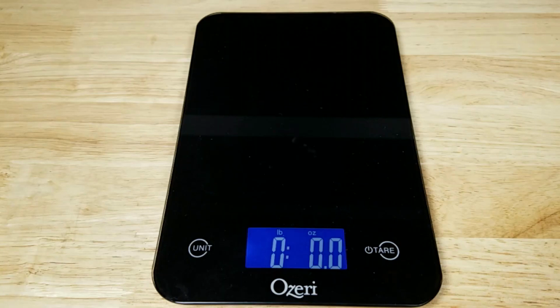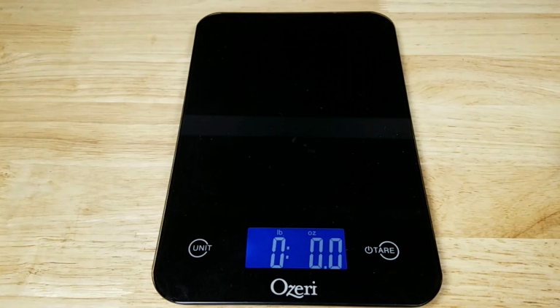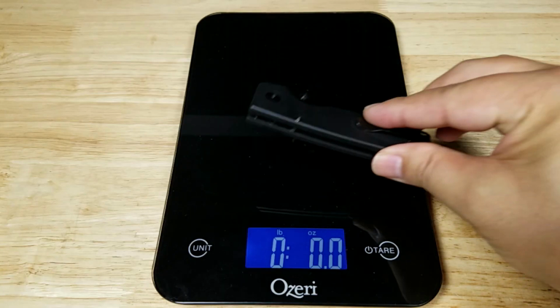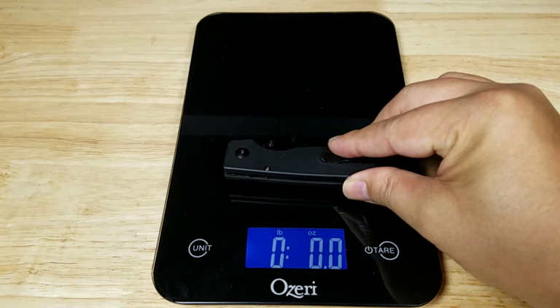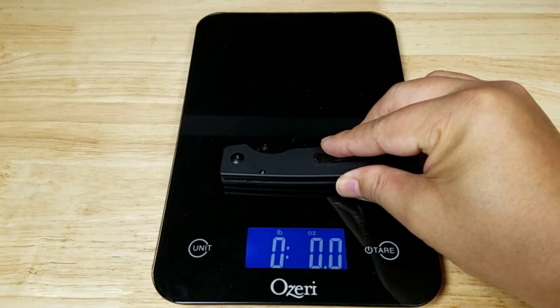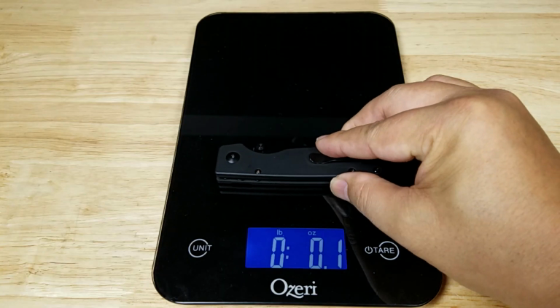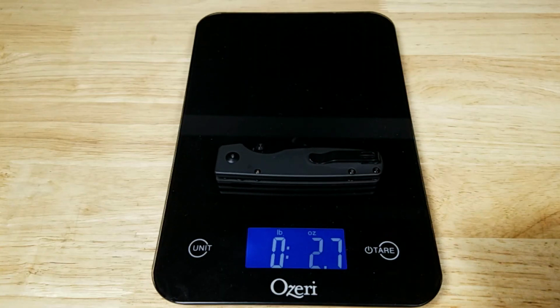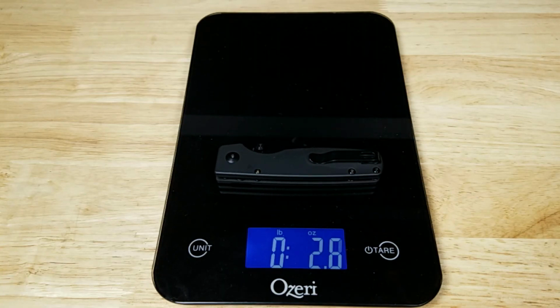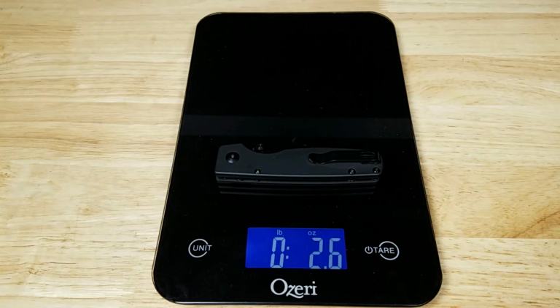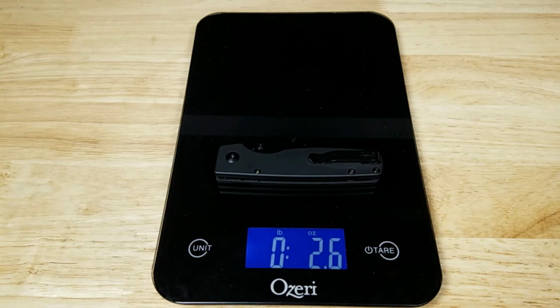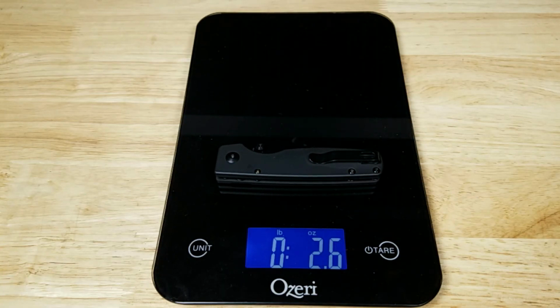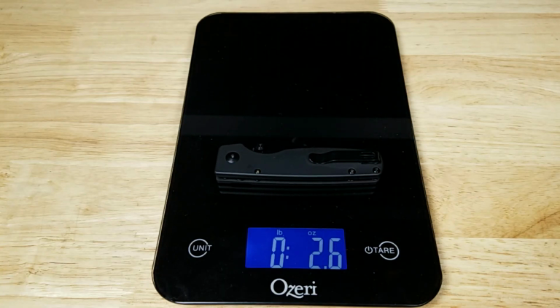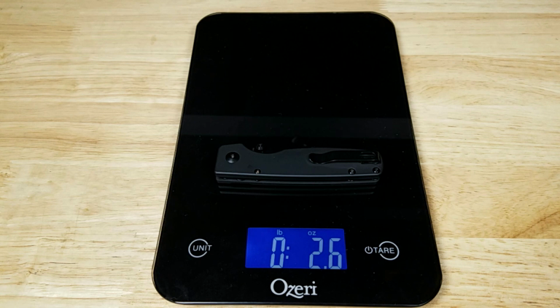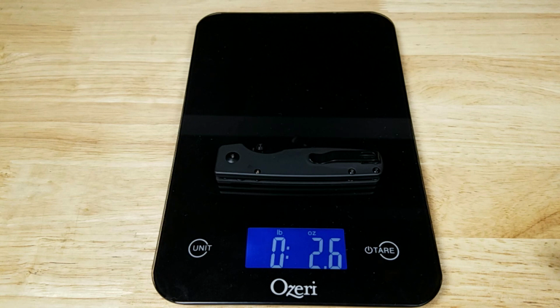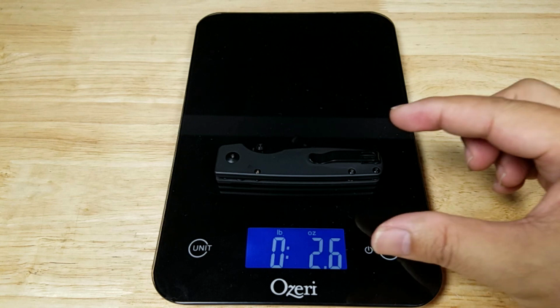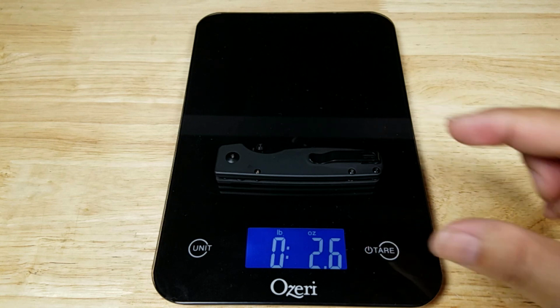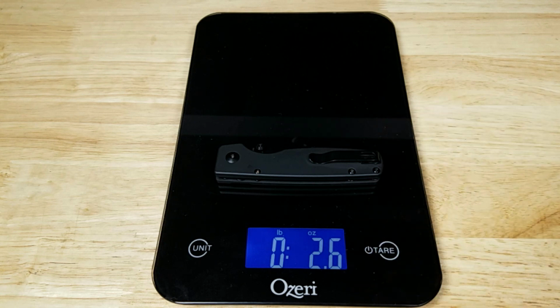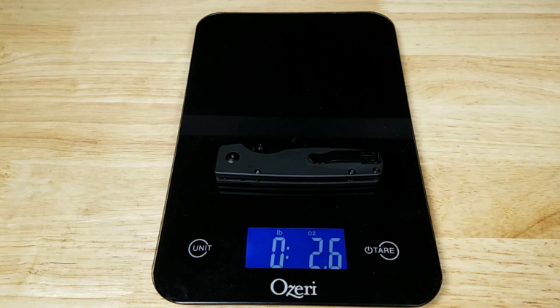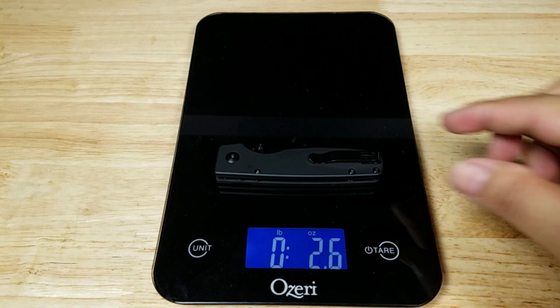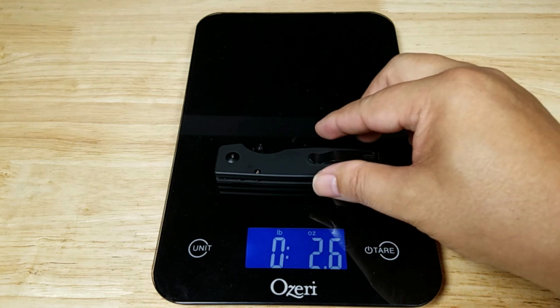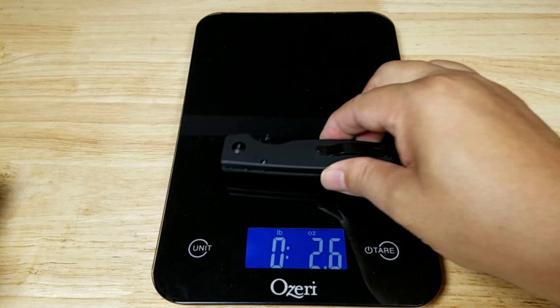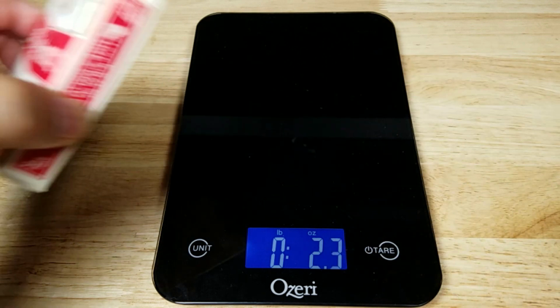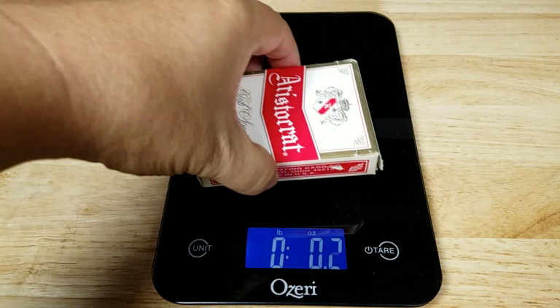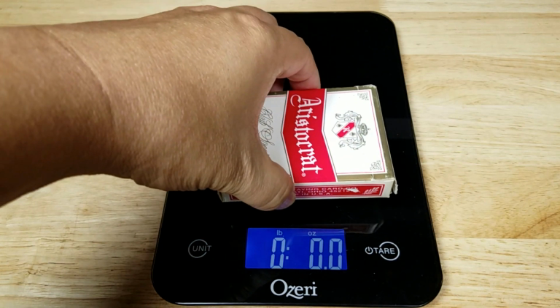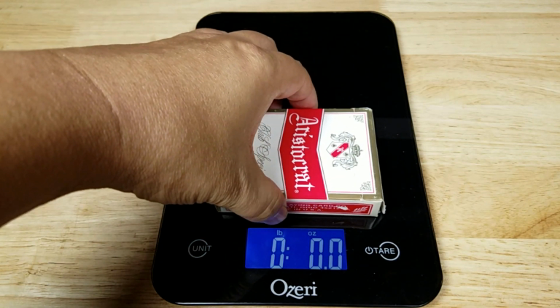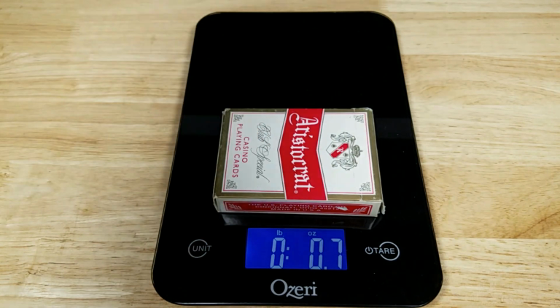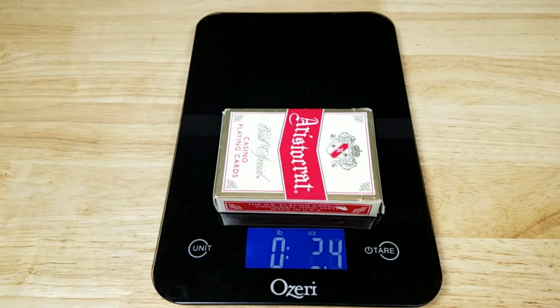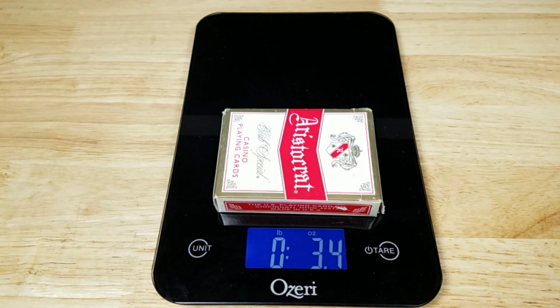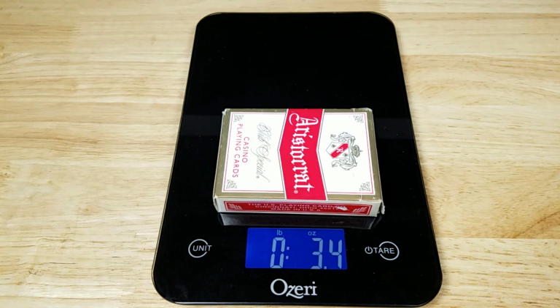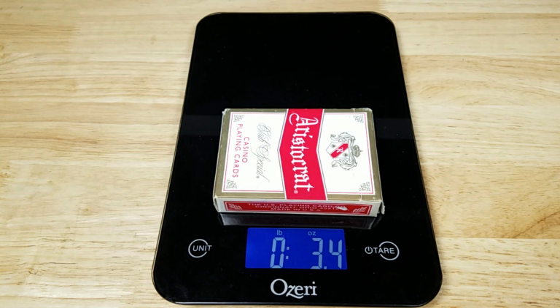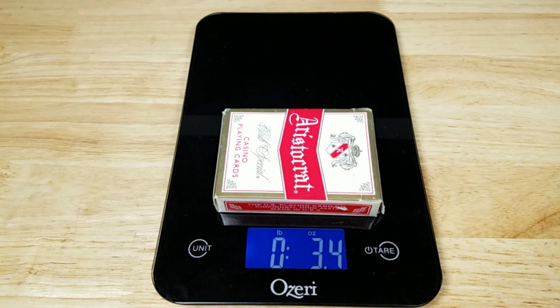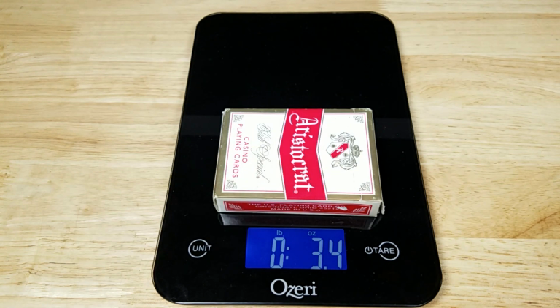Let's get a weight reference. The Original comes in at 2.6 ounces. It's a fairly small knife and really light — in fact, lighter than a full deck of cards. Perfect weight for EDC.